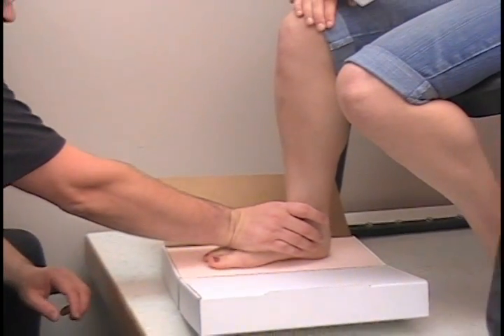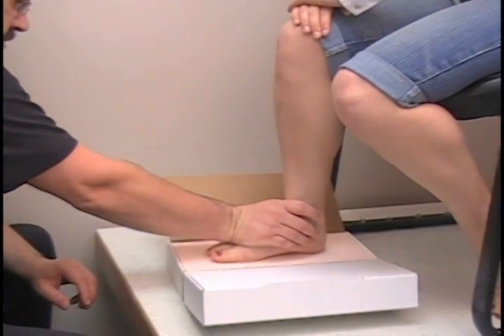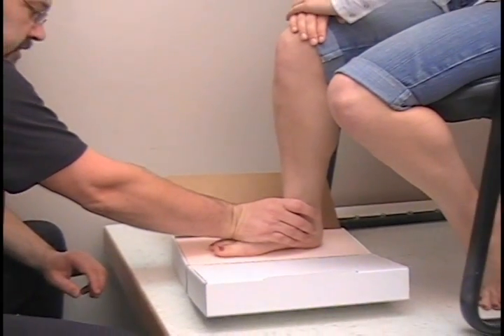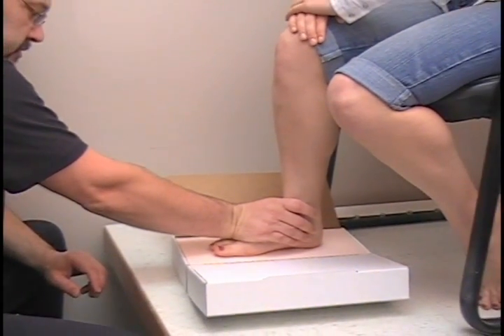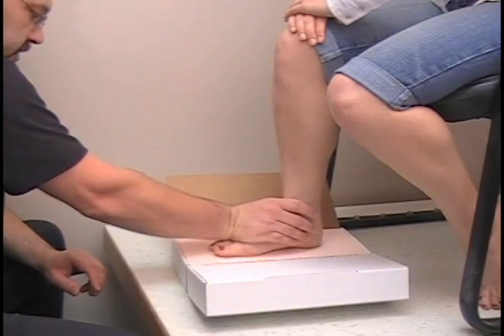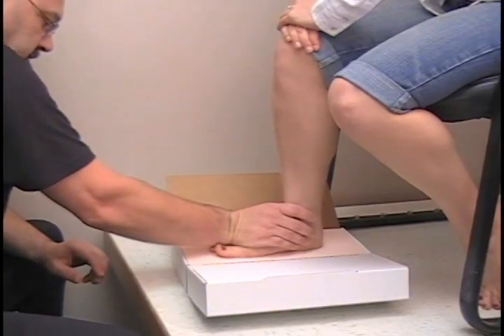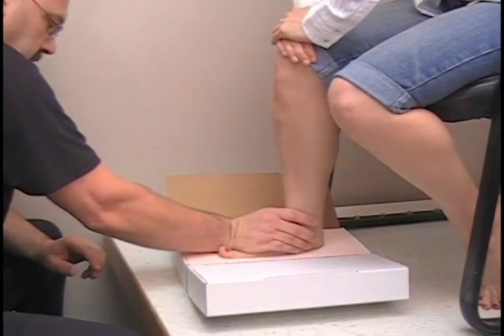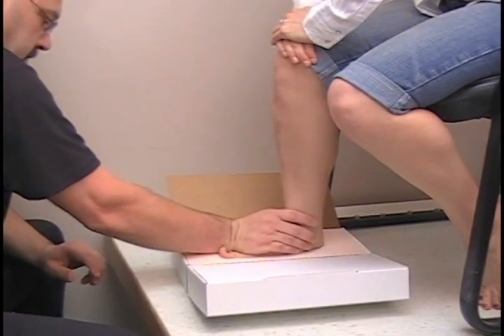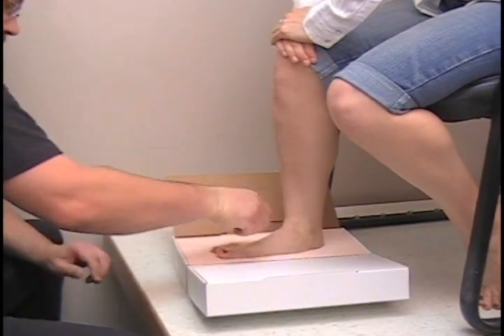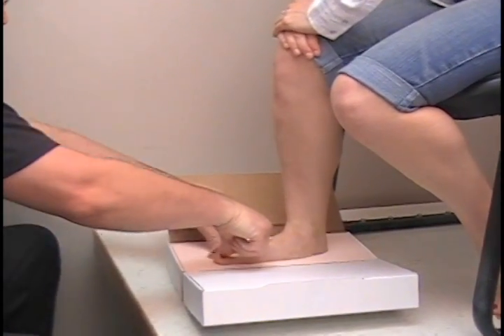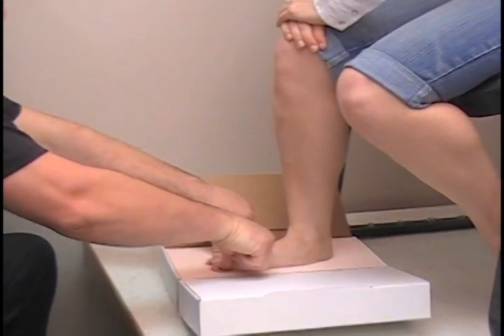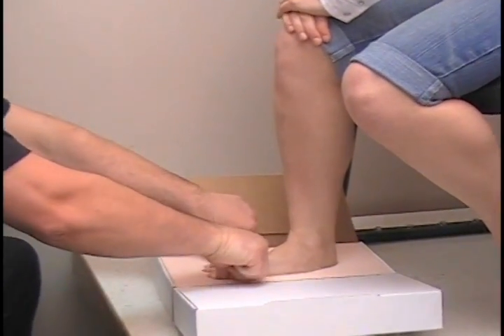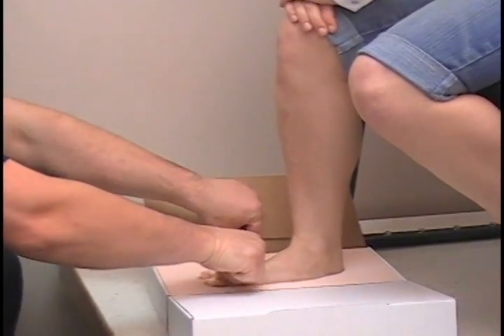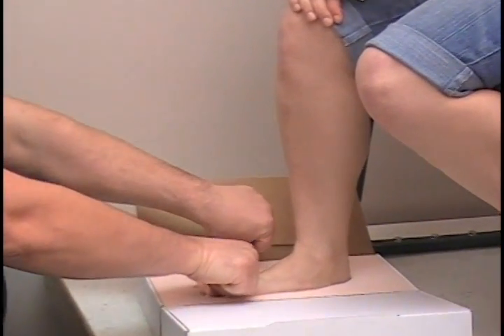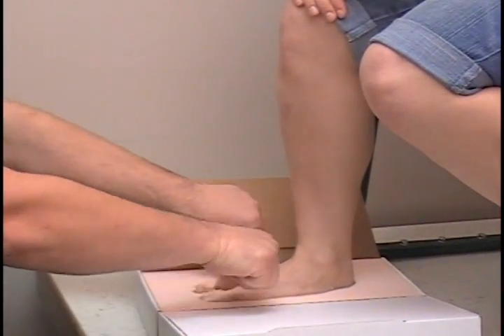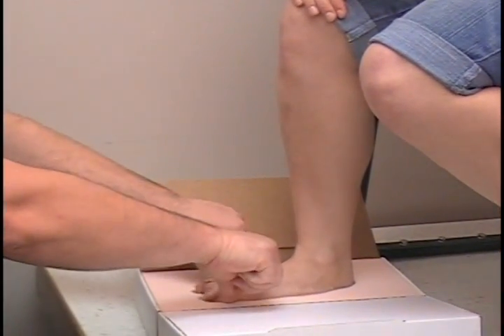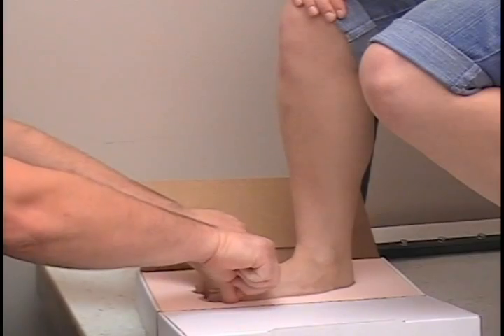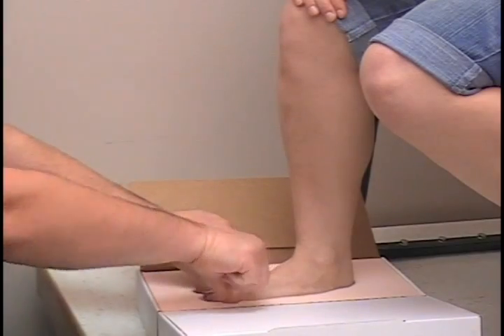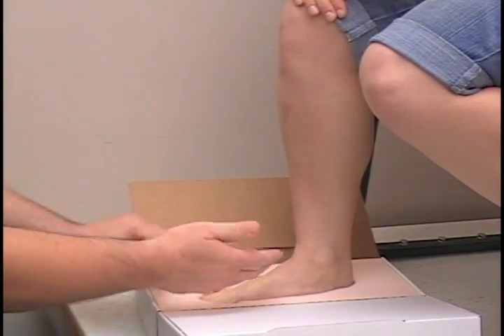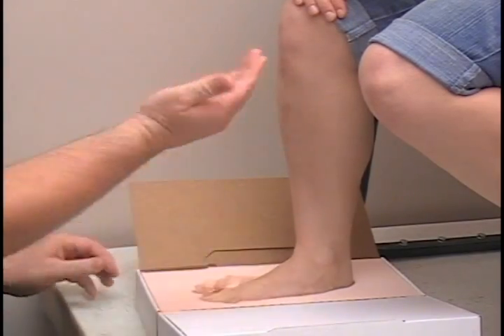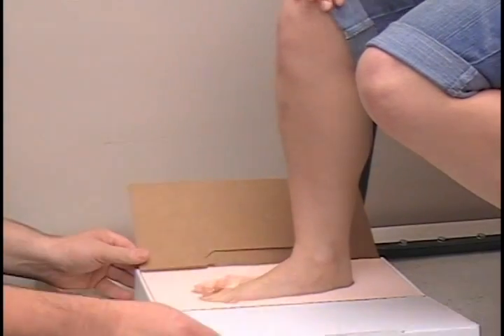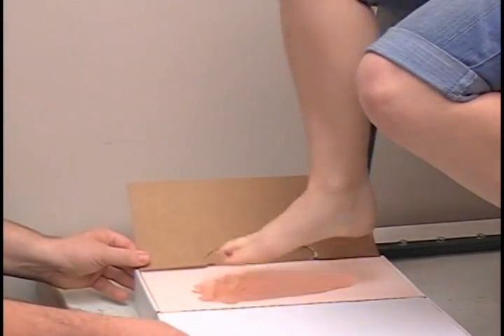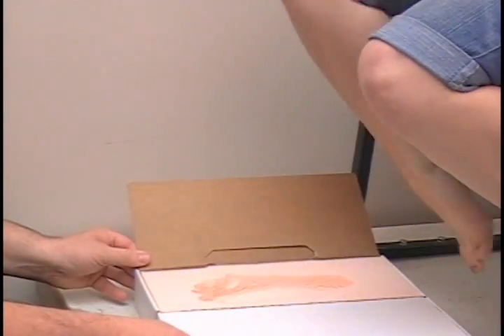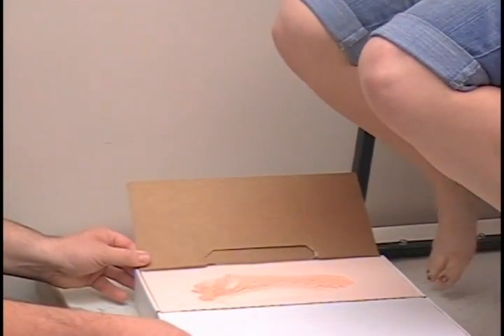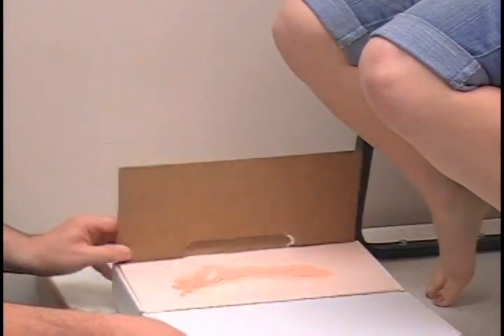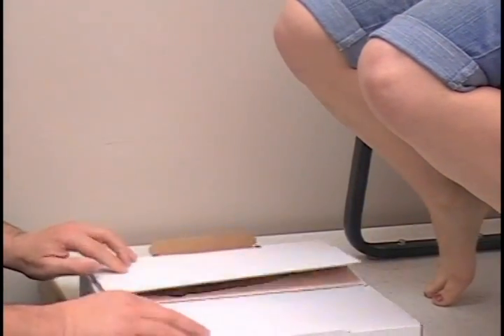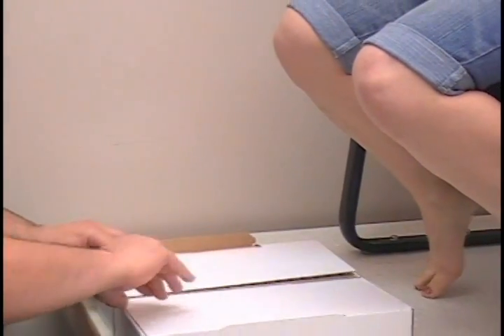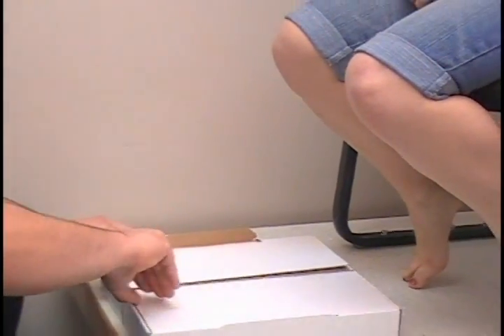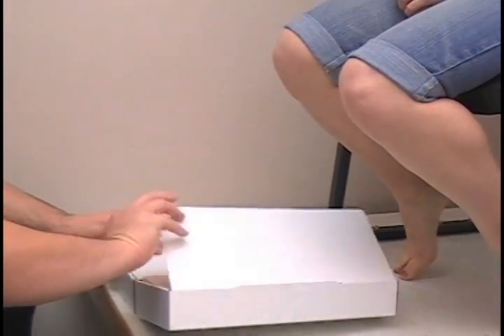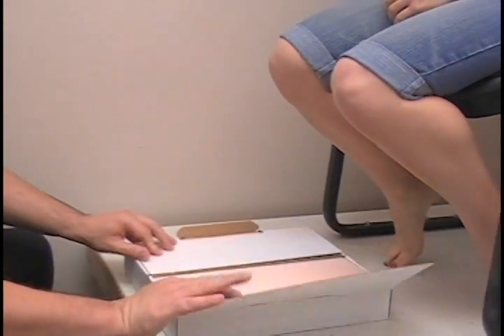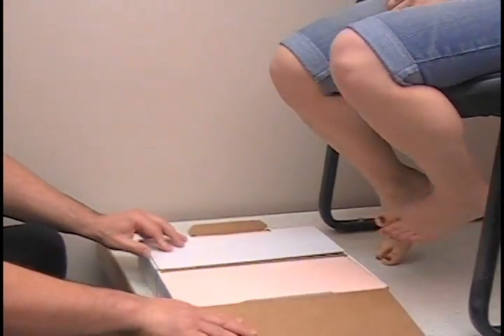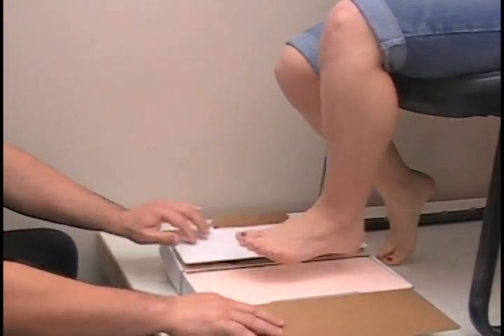Alright, on the count of three — one, two, three, push. We will push the toes down real good. Go ahead and pick your foot up. That is one down.